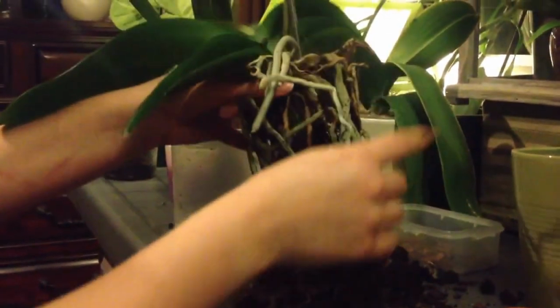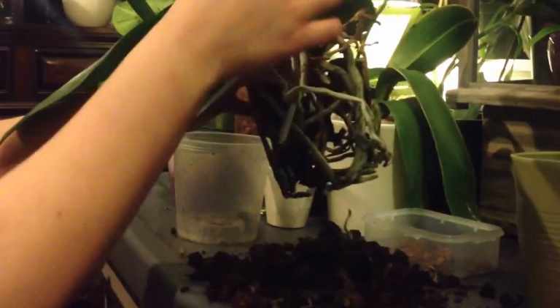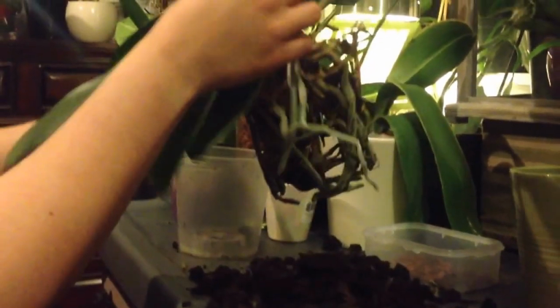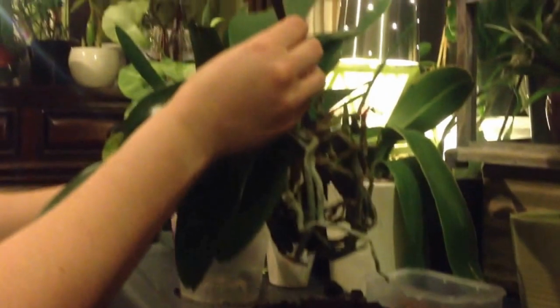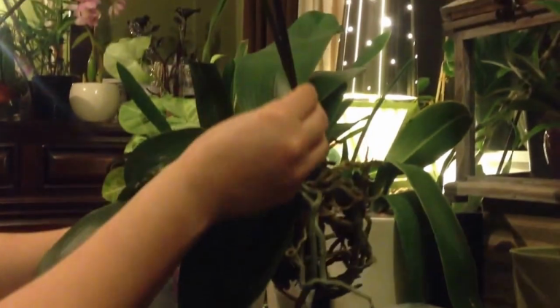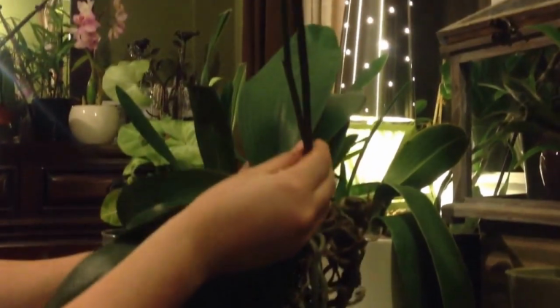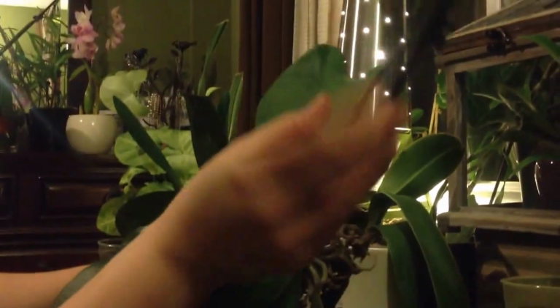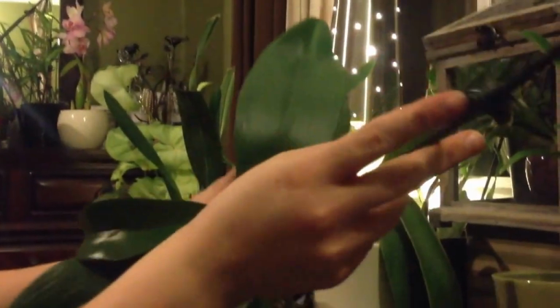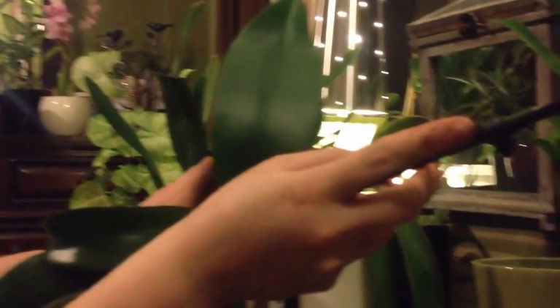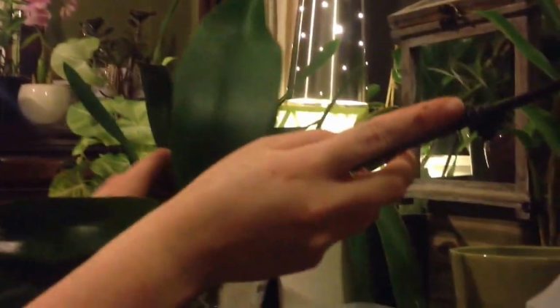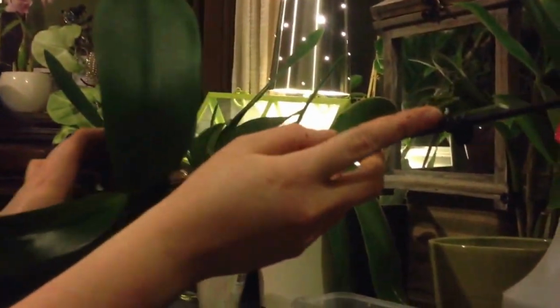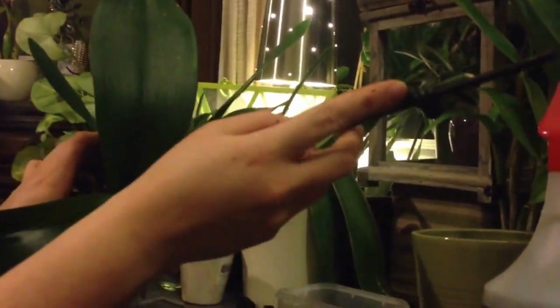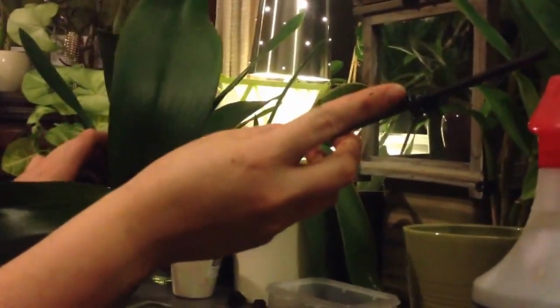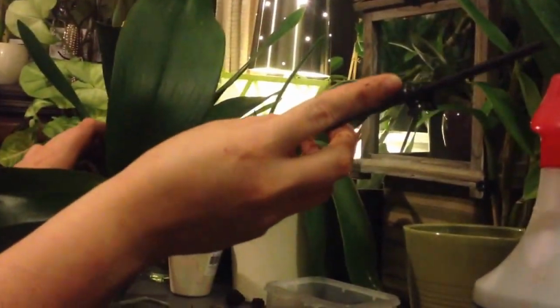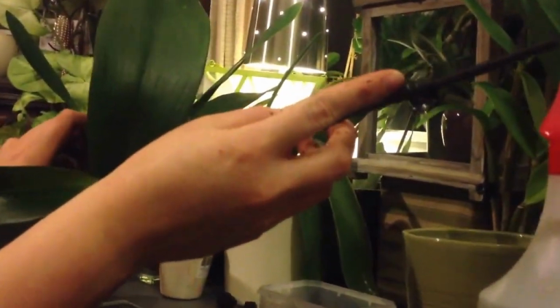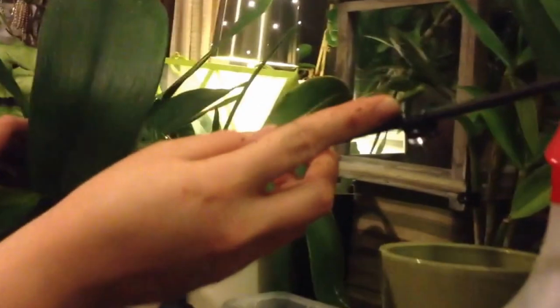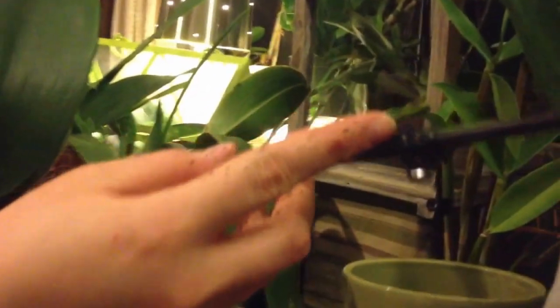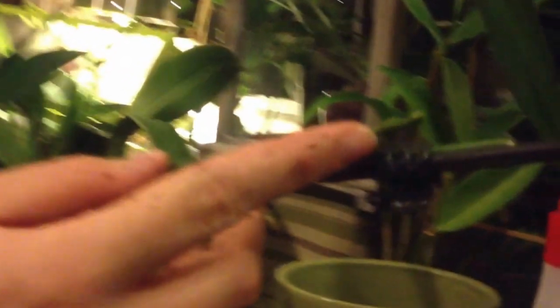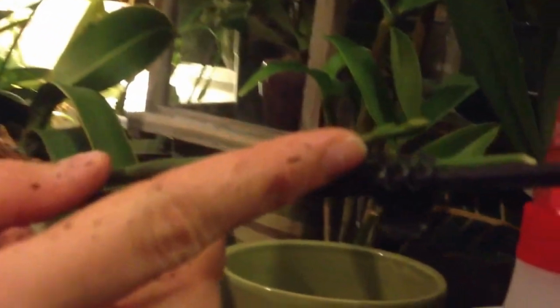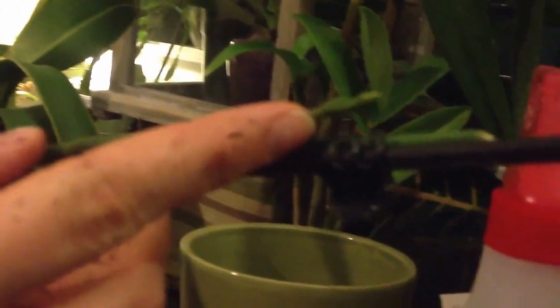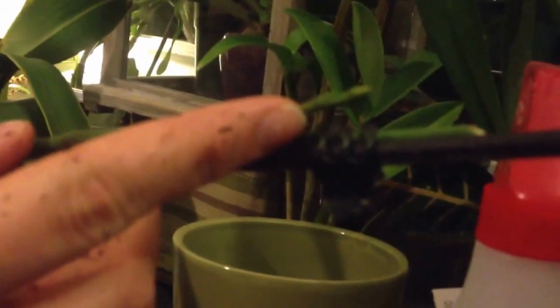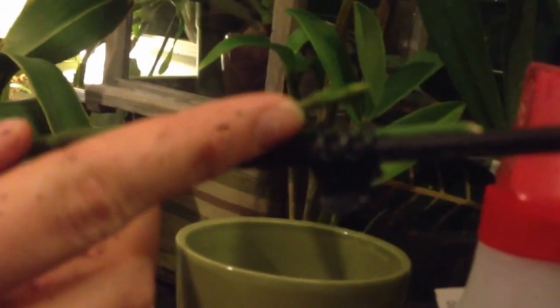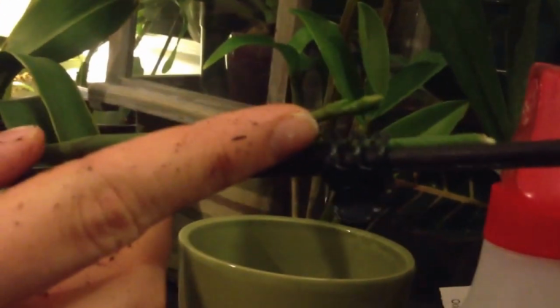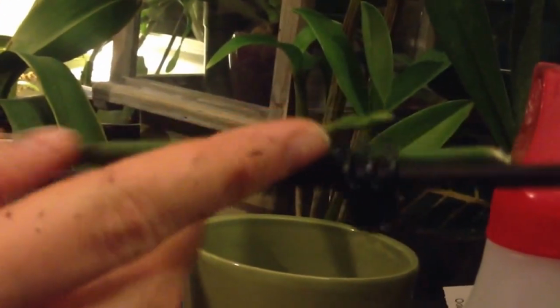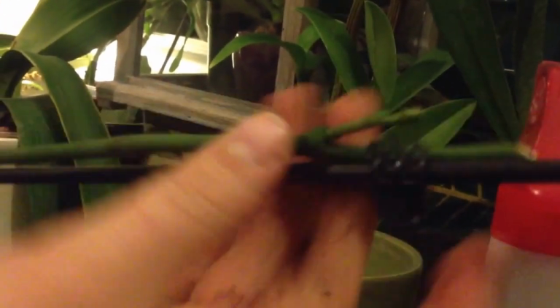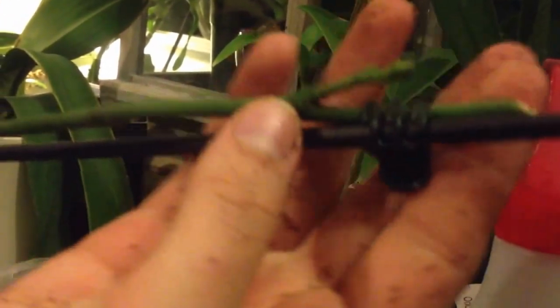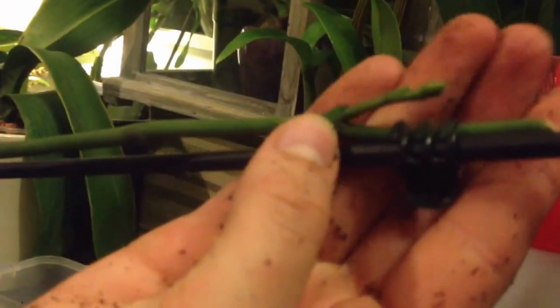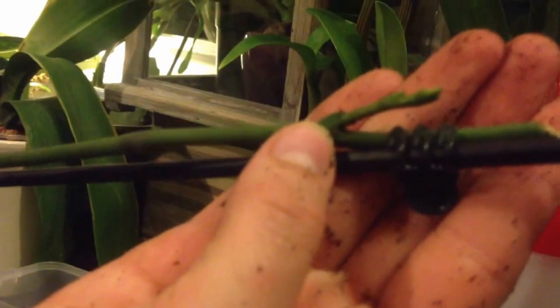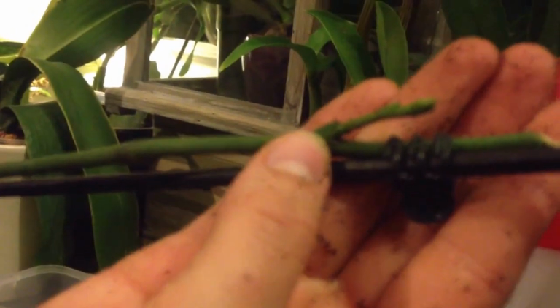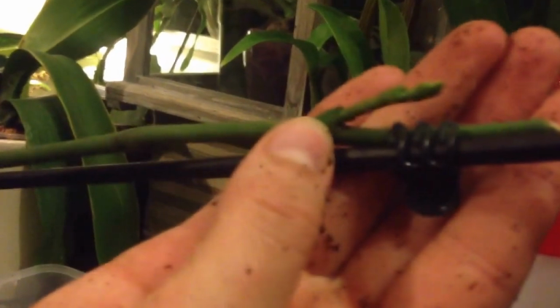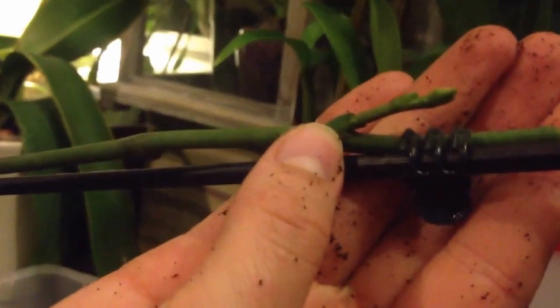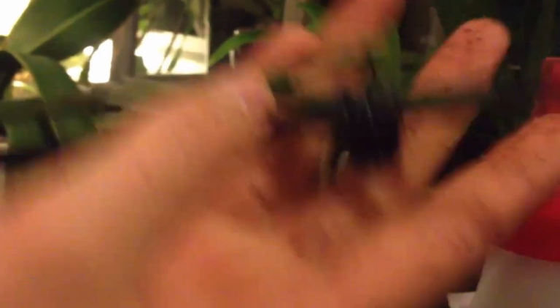As you can see, I've also left the spike on. The reason being is because it's trying to branch, if you can see. It's trying to branch, so instead of cutting it off, I might as well just let her branch and see what she does.